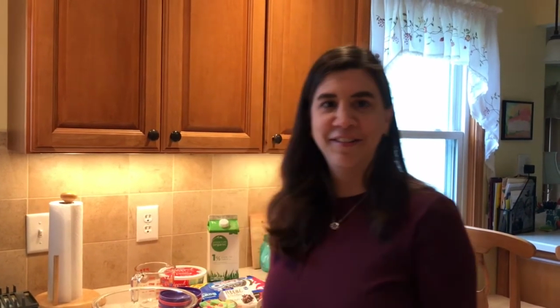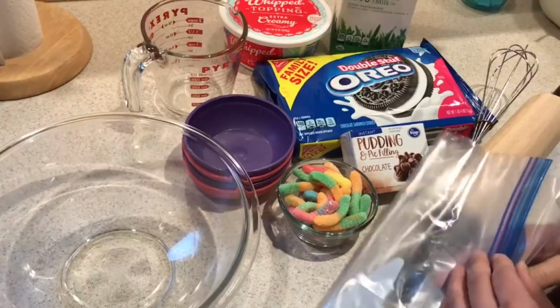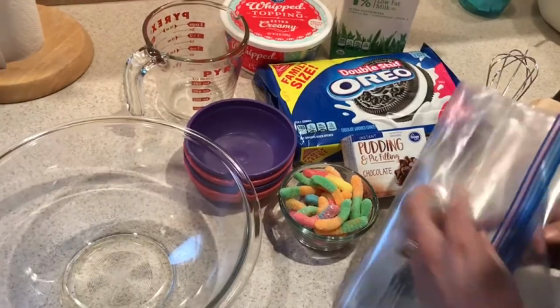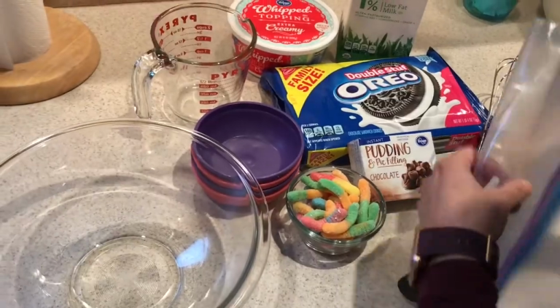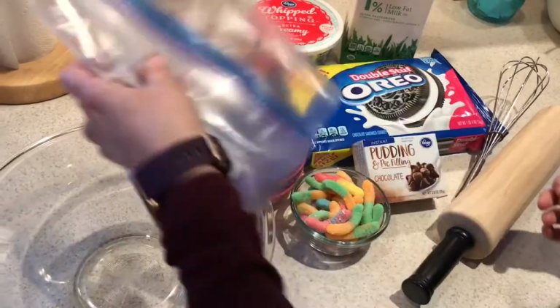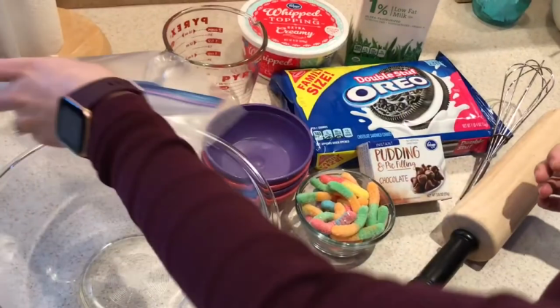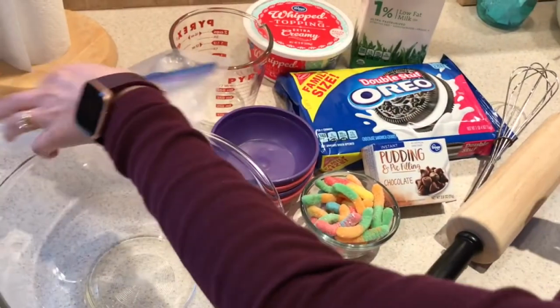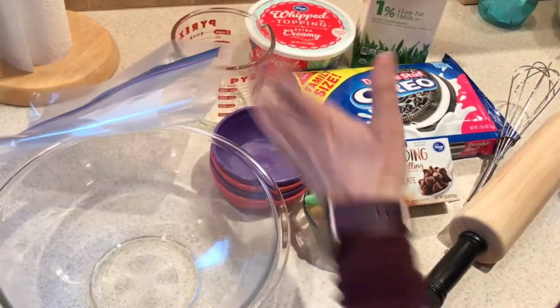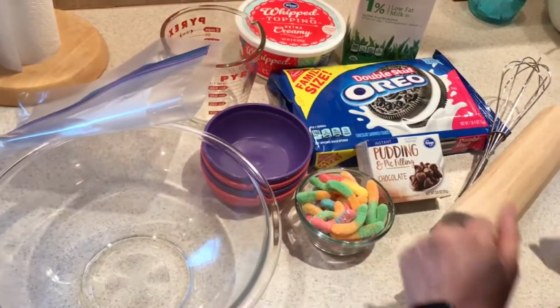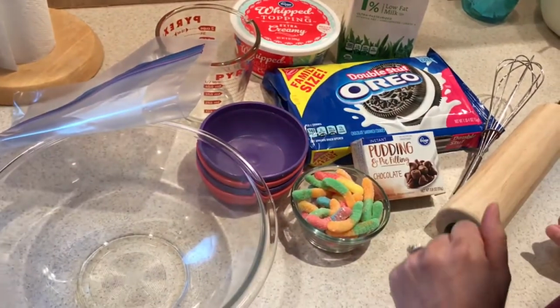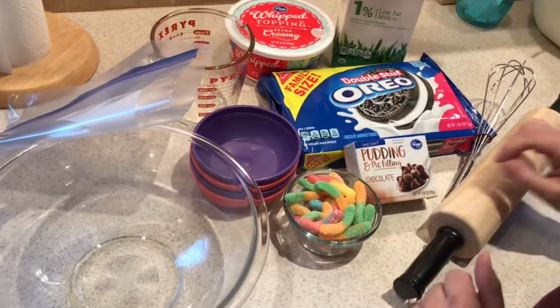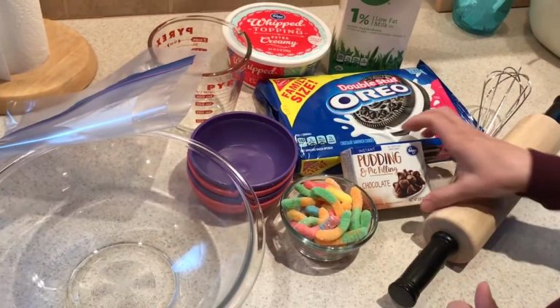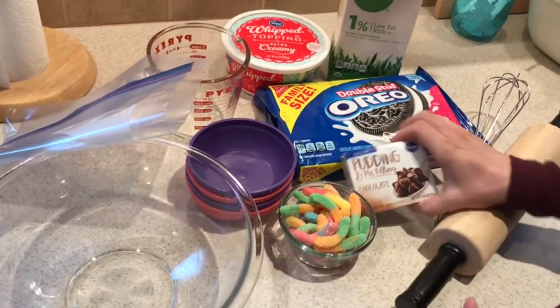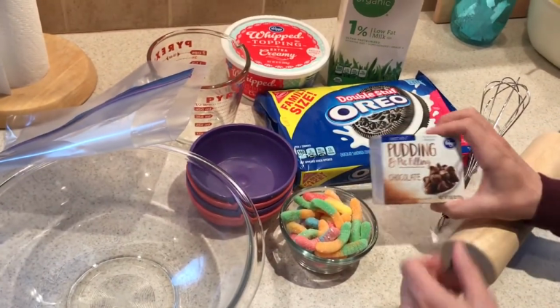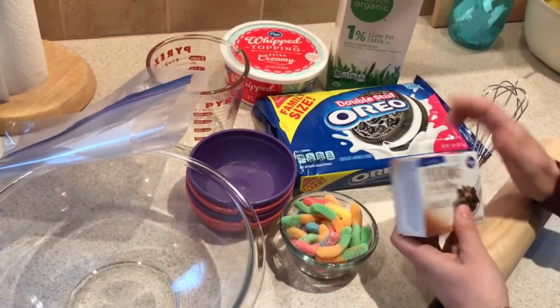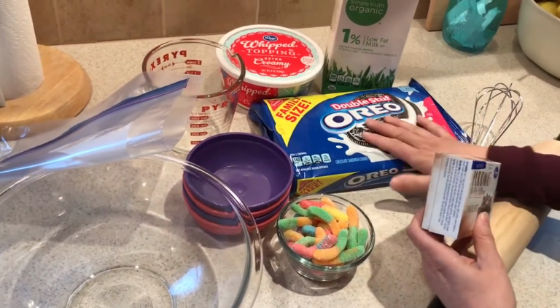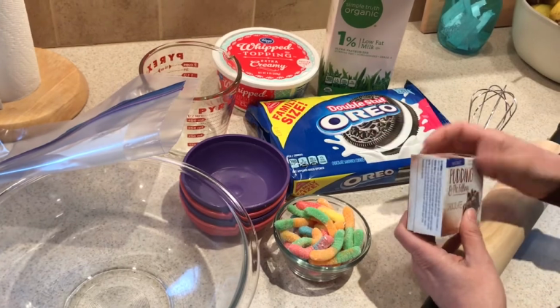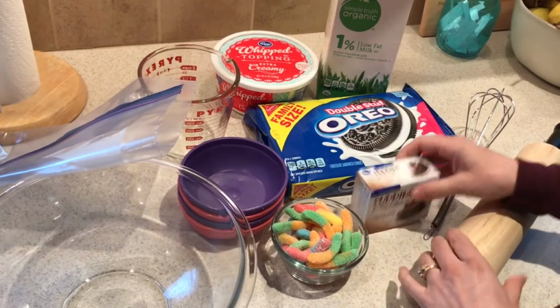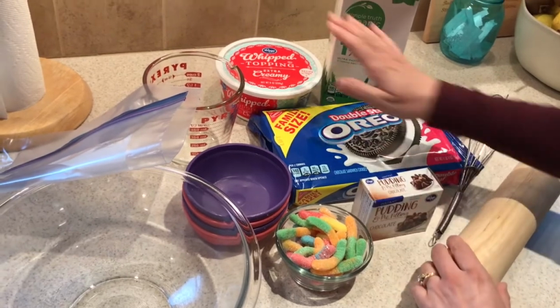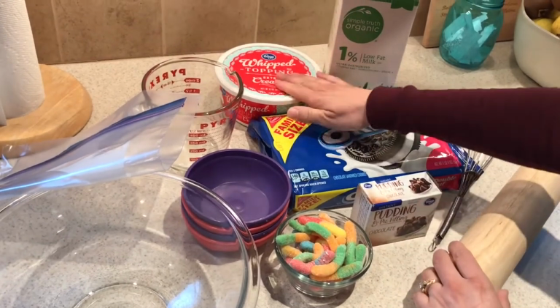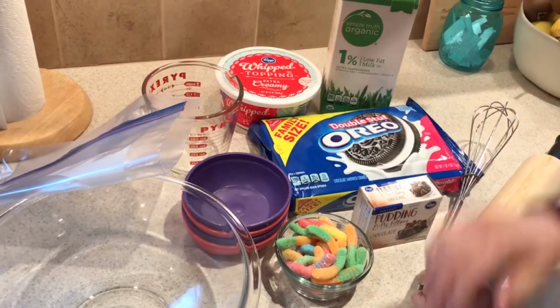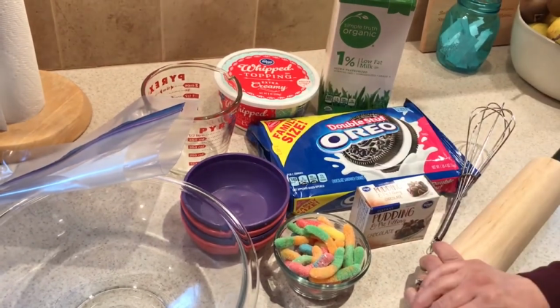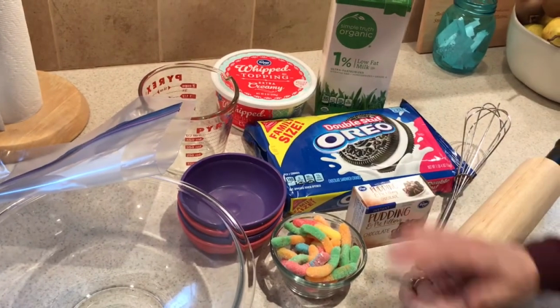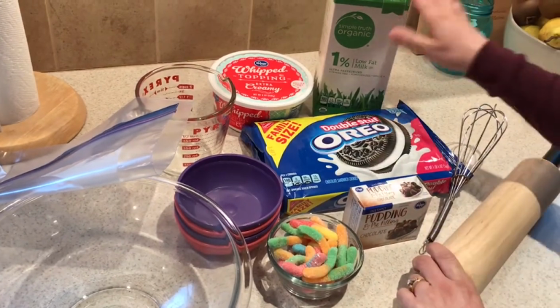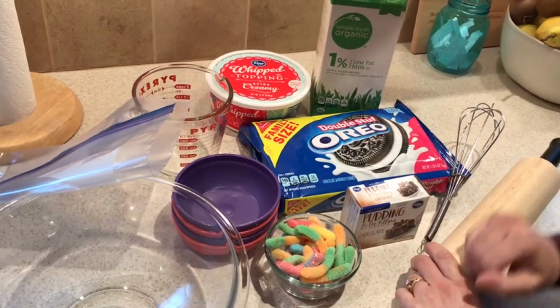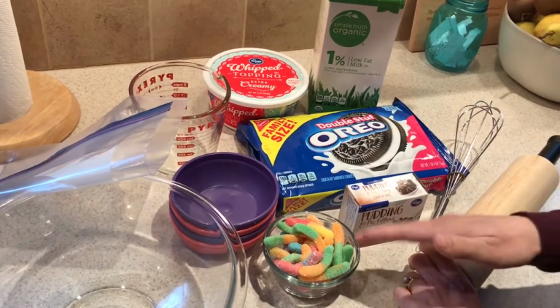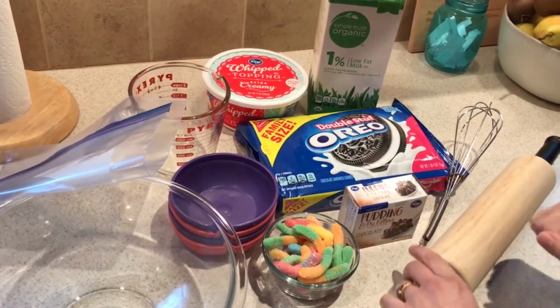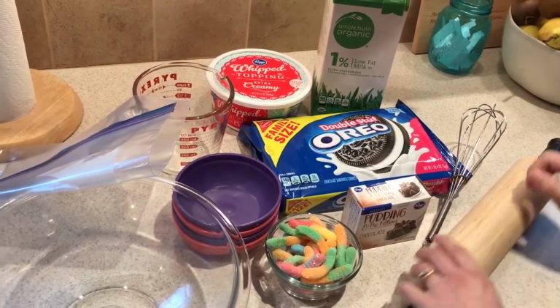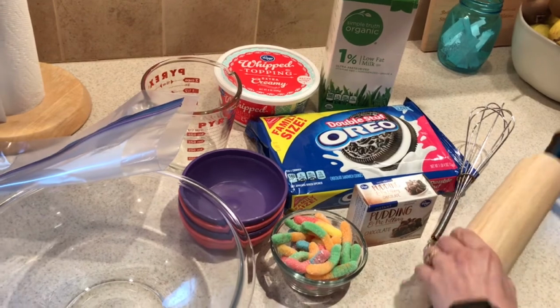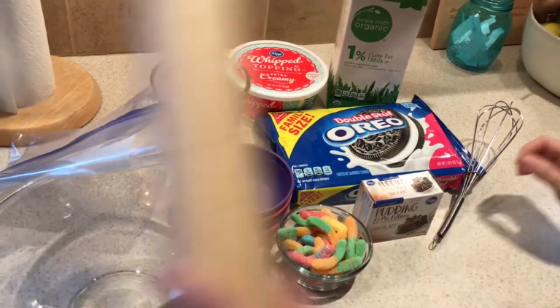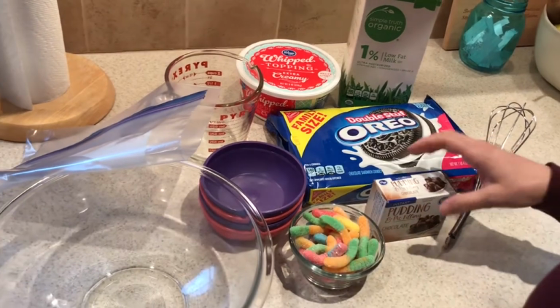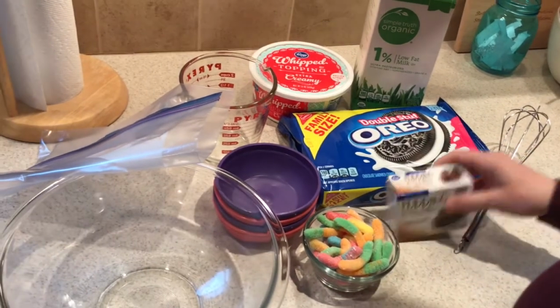Here we are — I have everything out that we're going to need. You're going to need a small box of chocolate pudding, a package of Oreos, an eight-ounce container of whipped topping, two cups of milk, and some gummy worms.